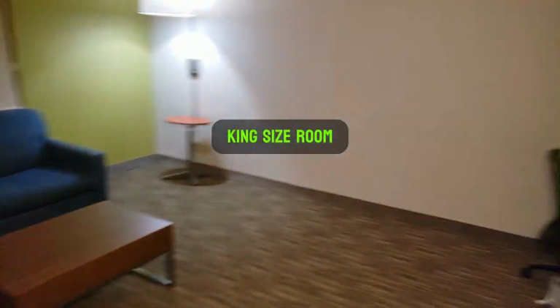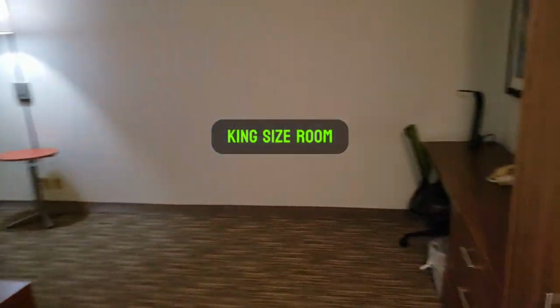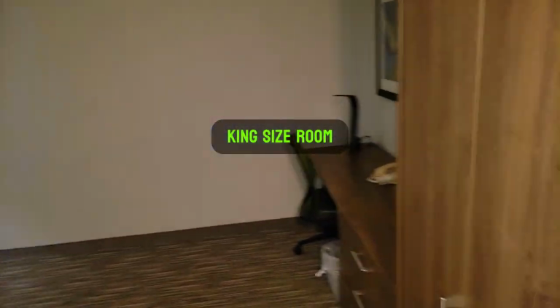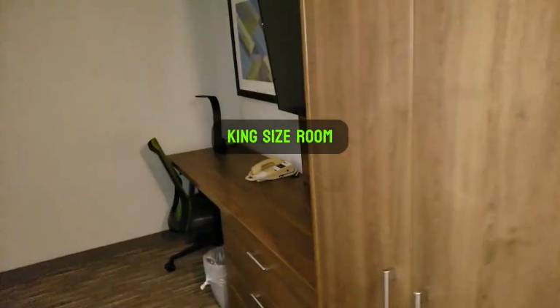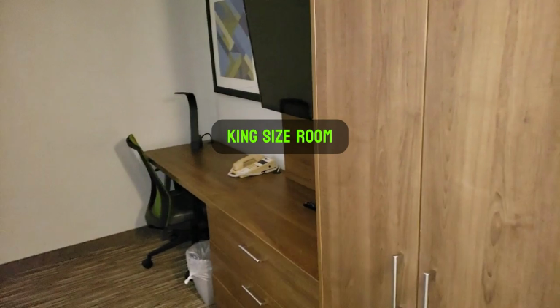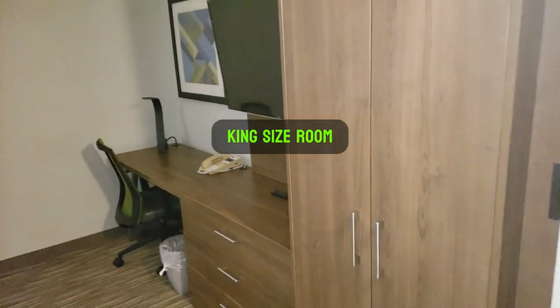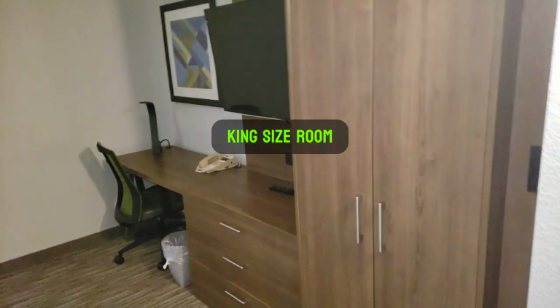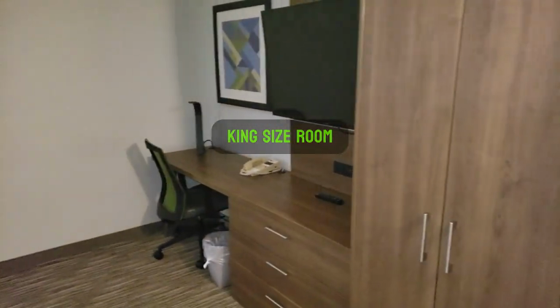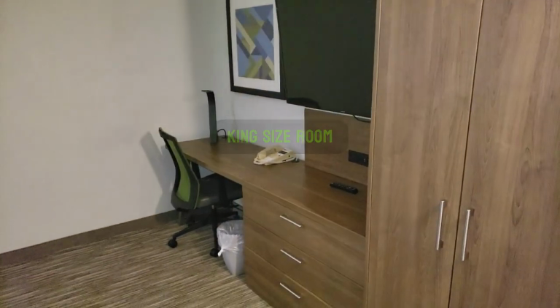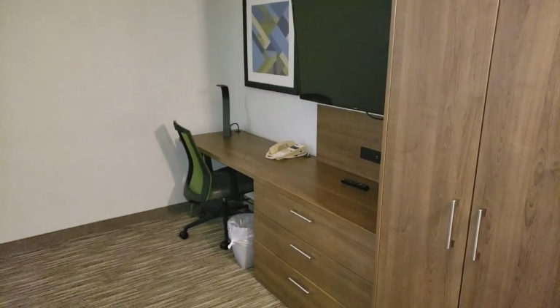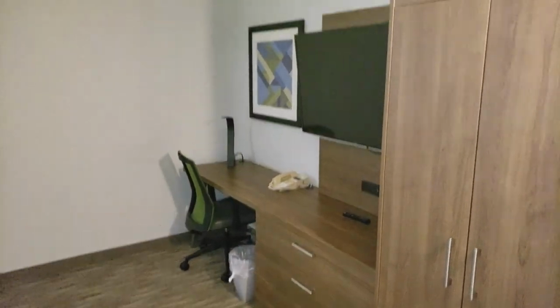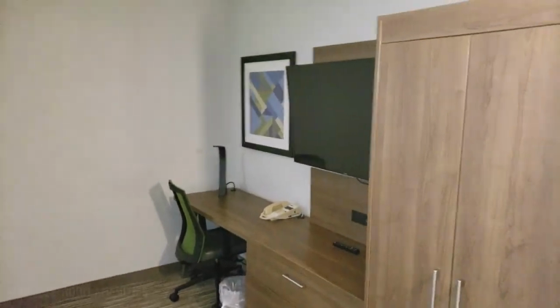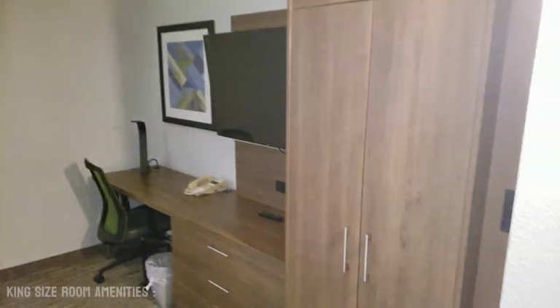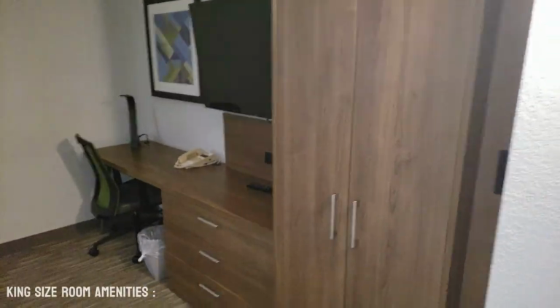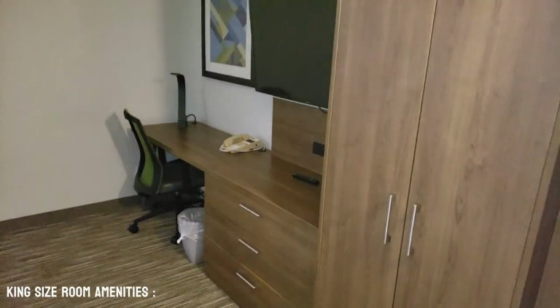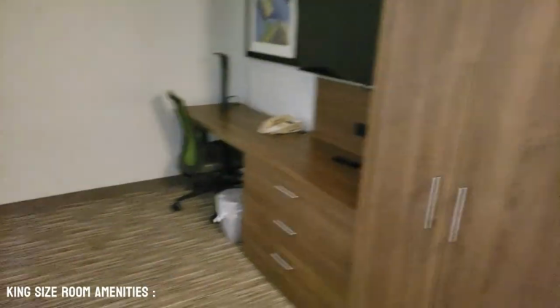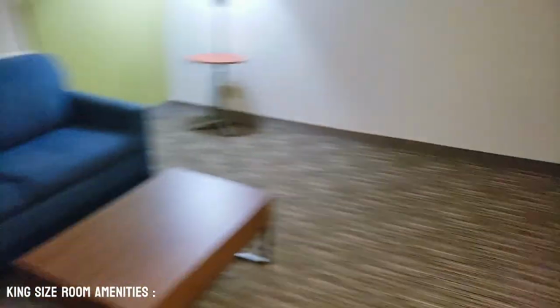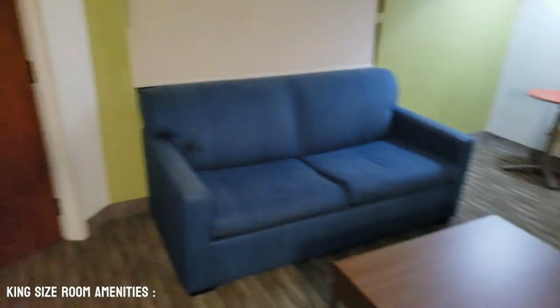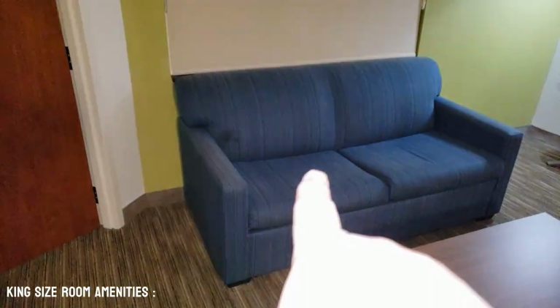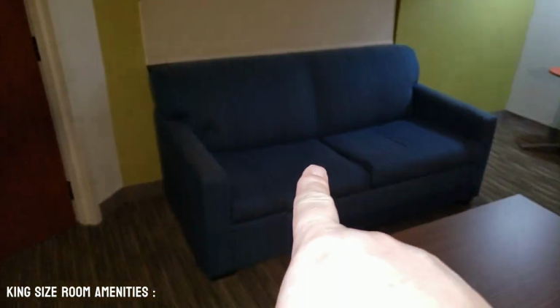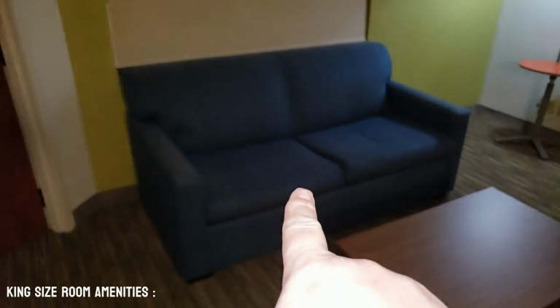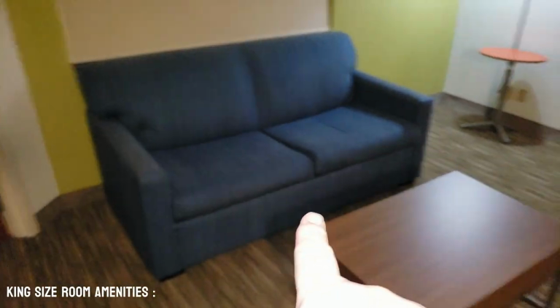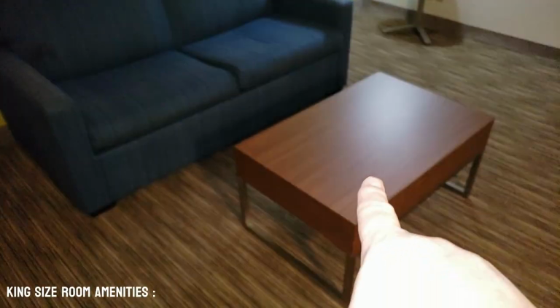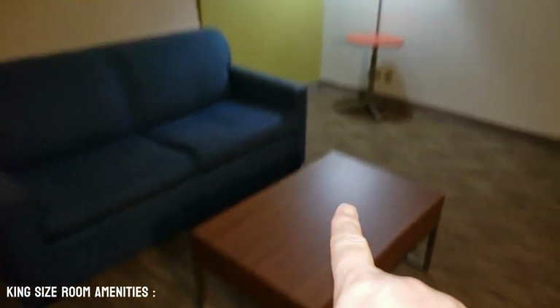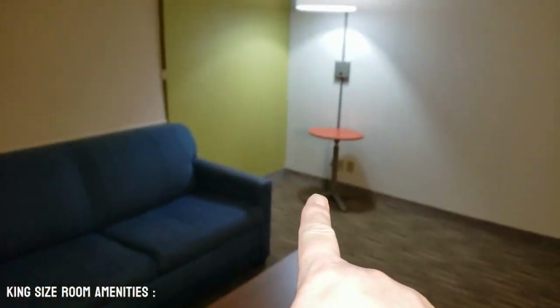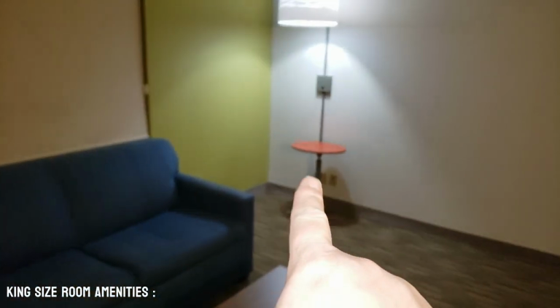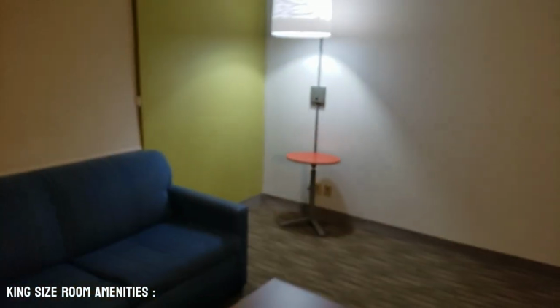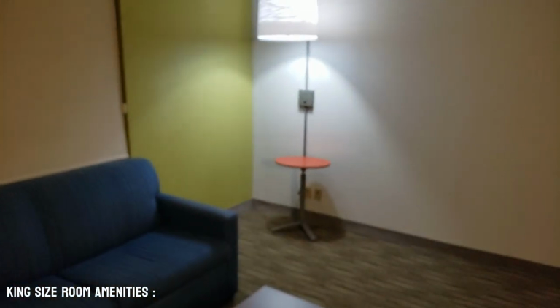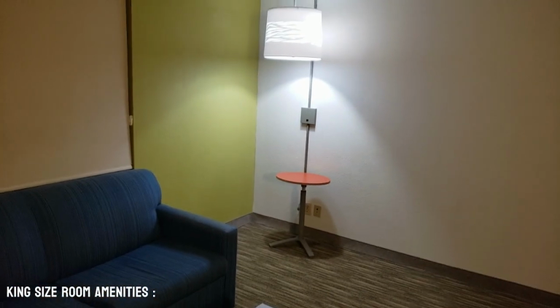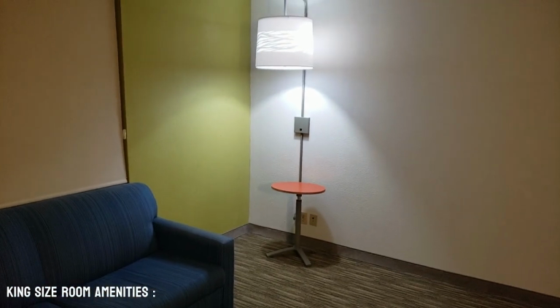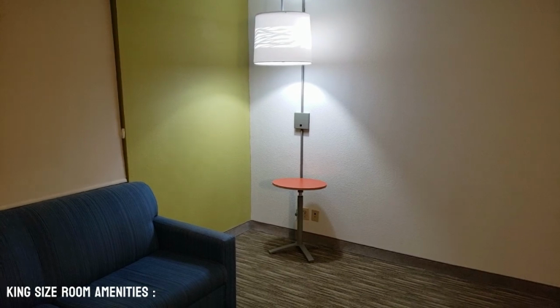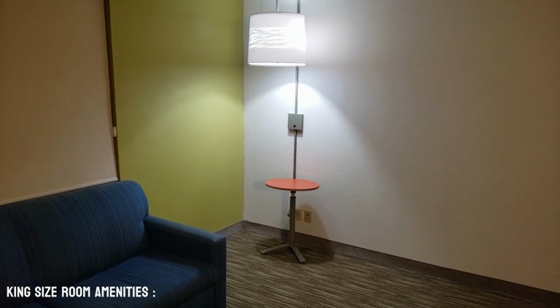Right when you walk in the room, you have the desk to the right with a TV, a wardrobe, you have the queen-size pull-out bed, a table, and a lamp.